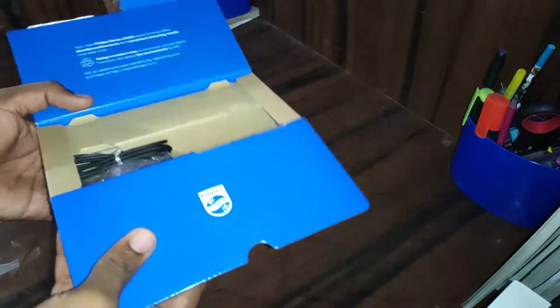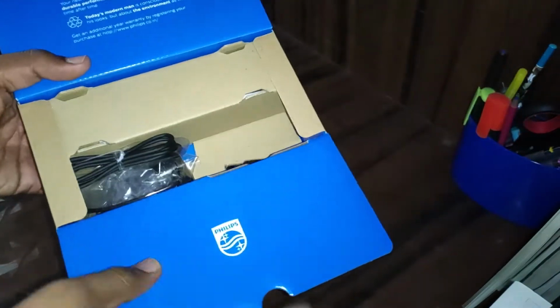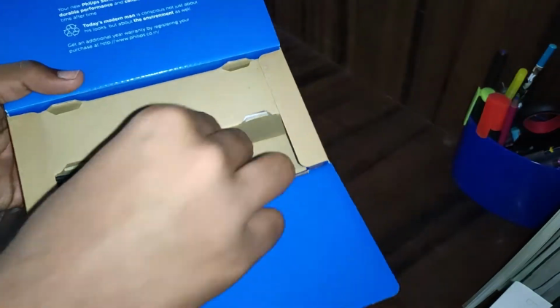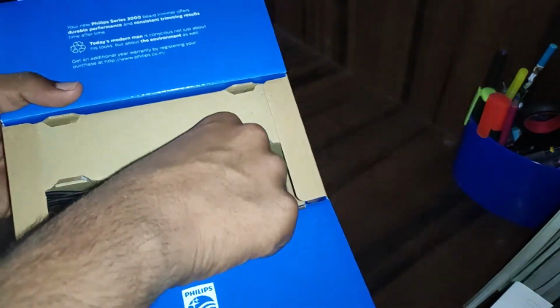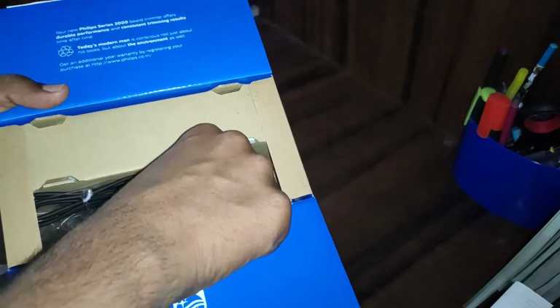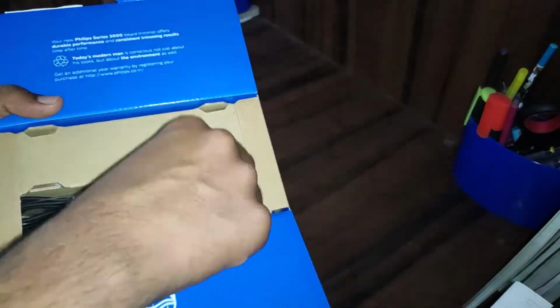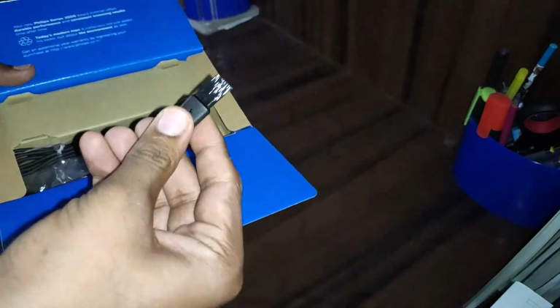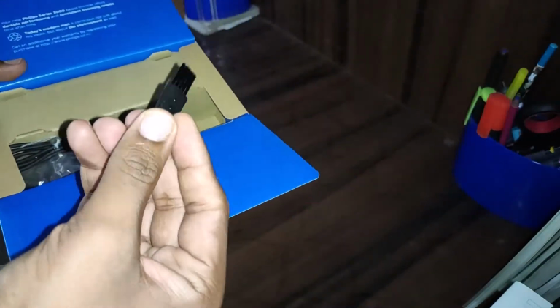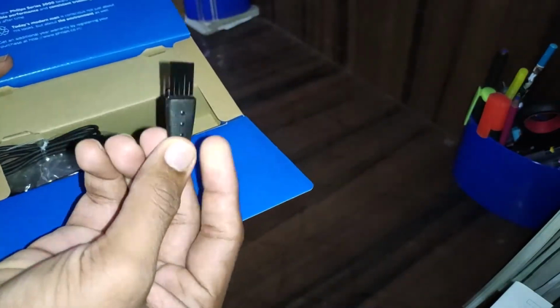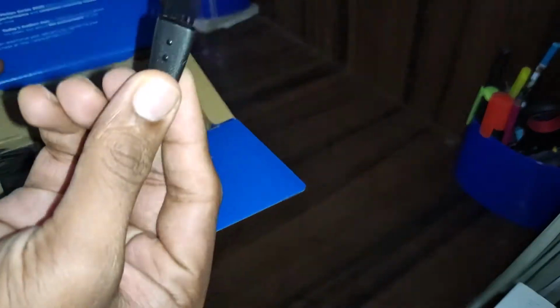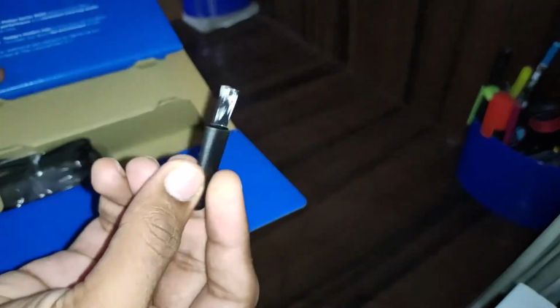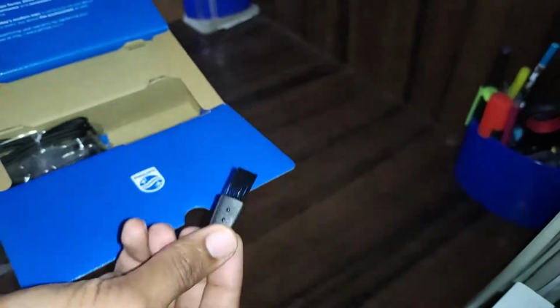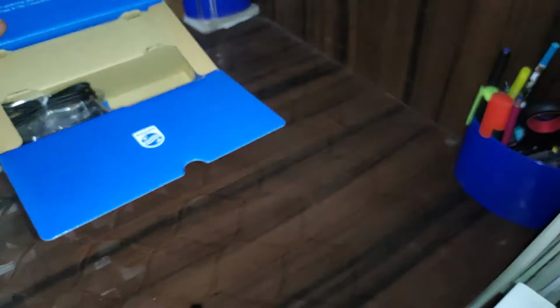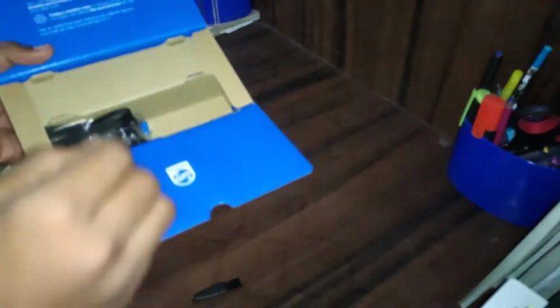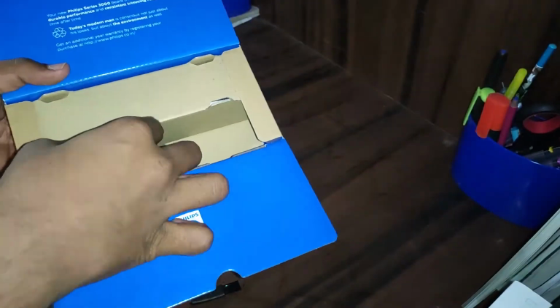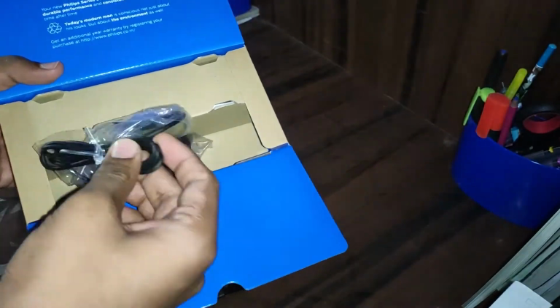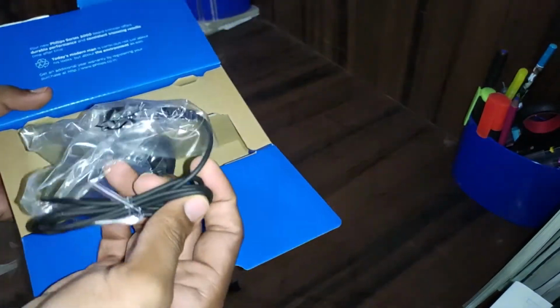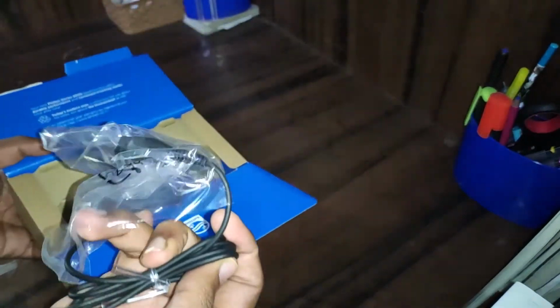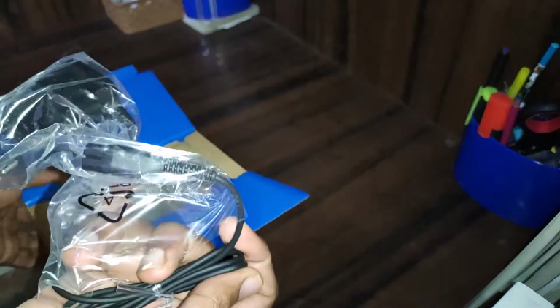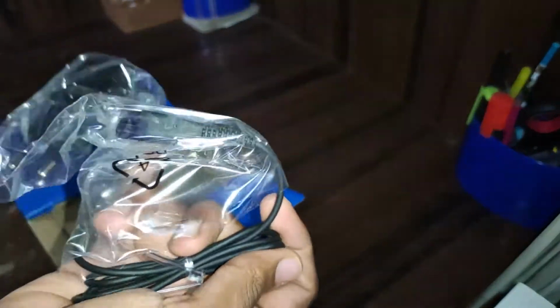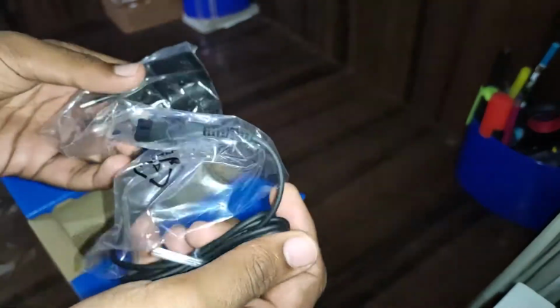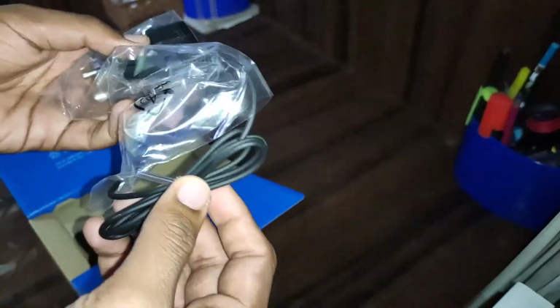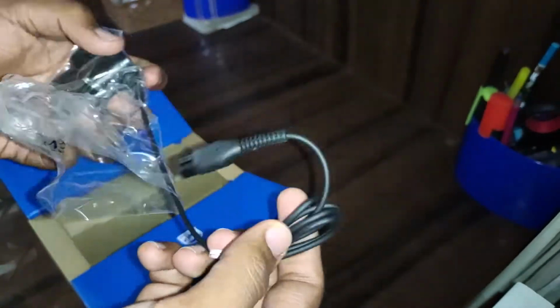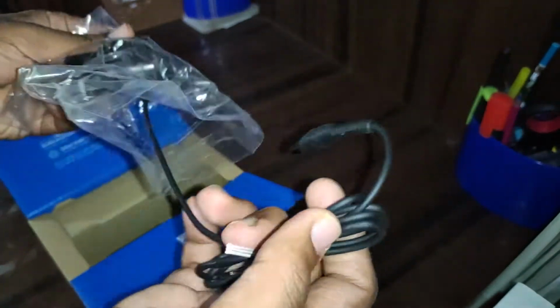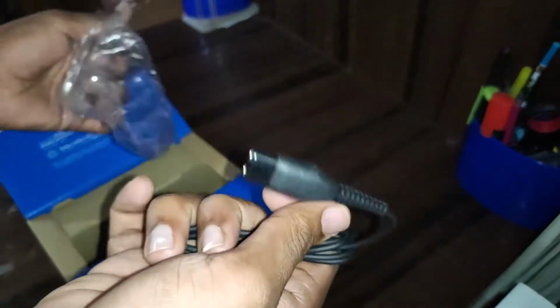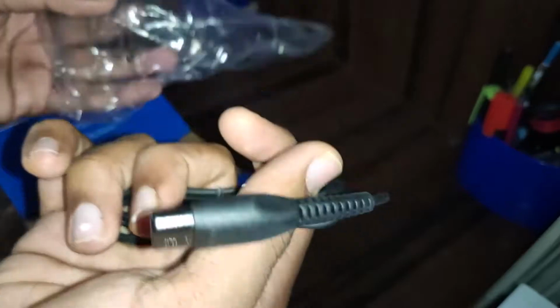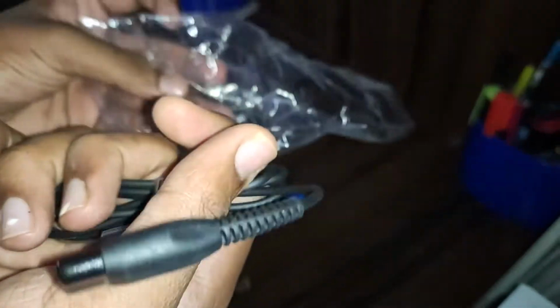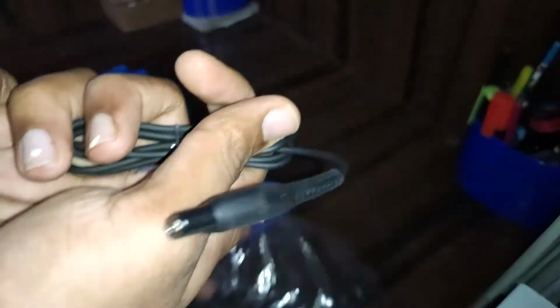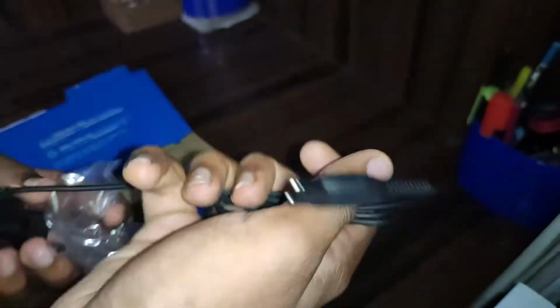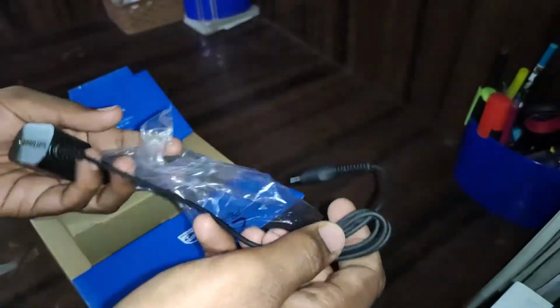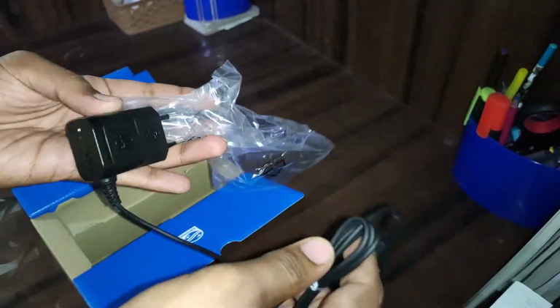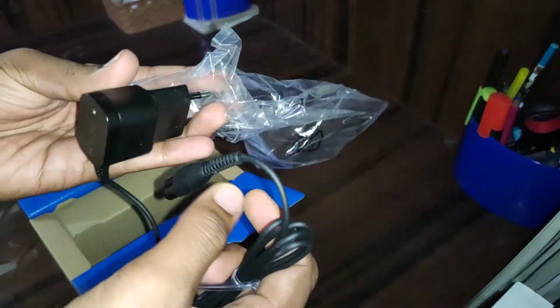Inside the box you get a brush for cleaning the blade, and here we also get a charging cable and adapter. The adapter is packed really nicely.